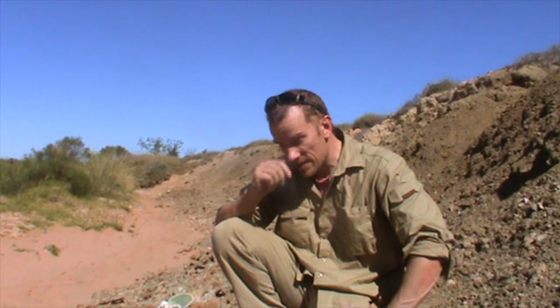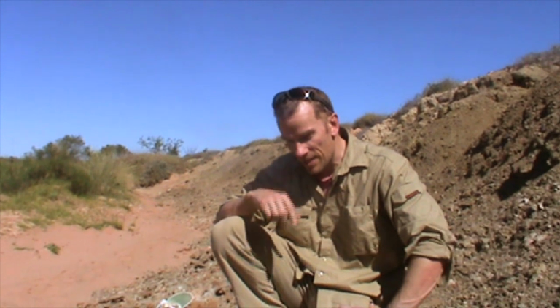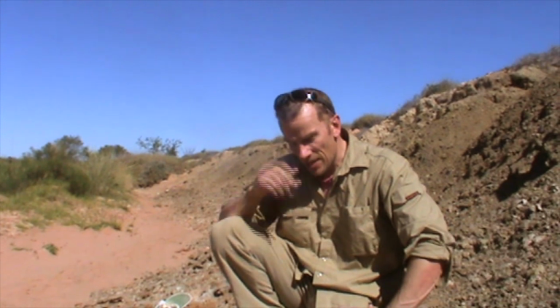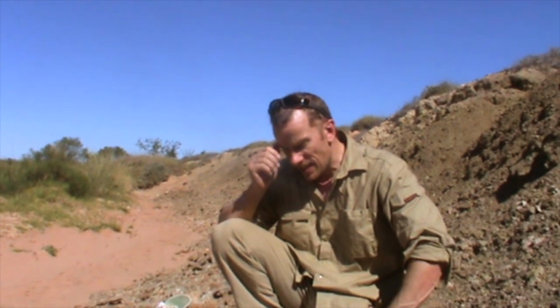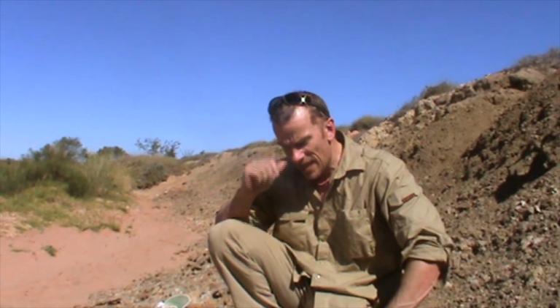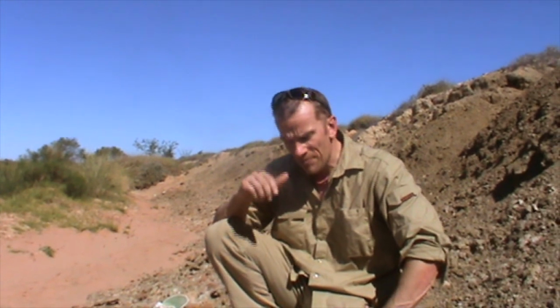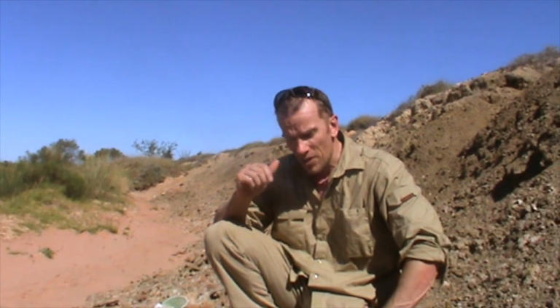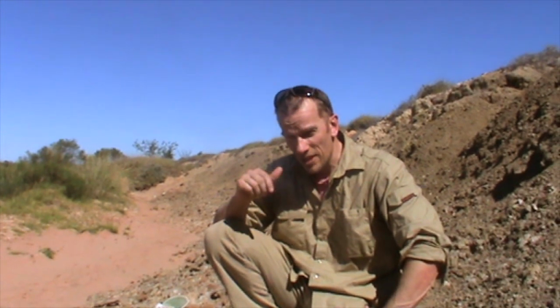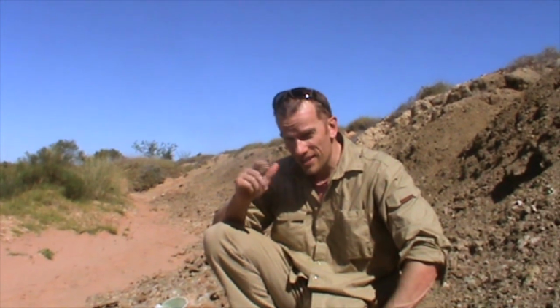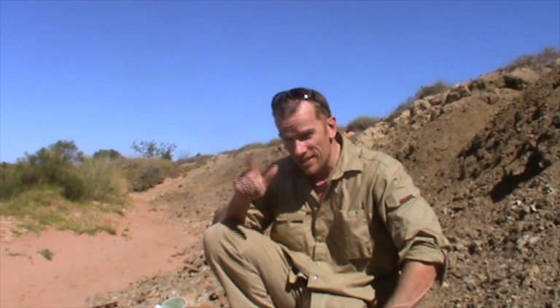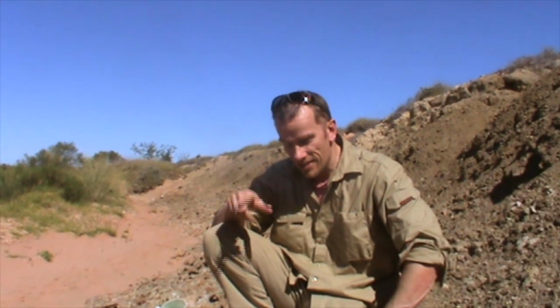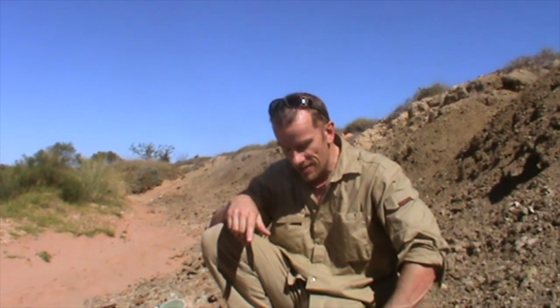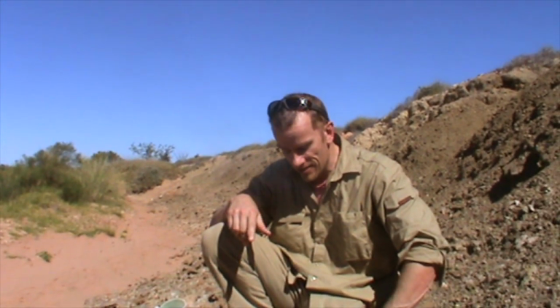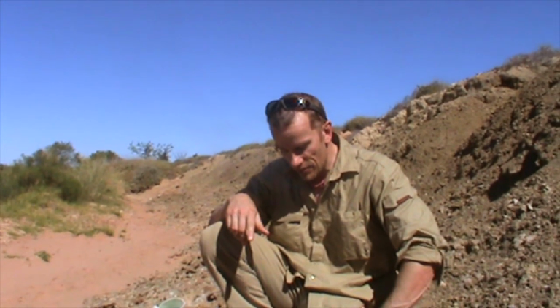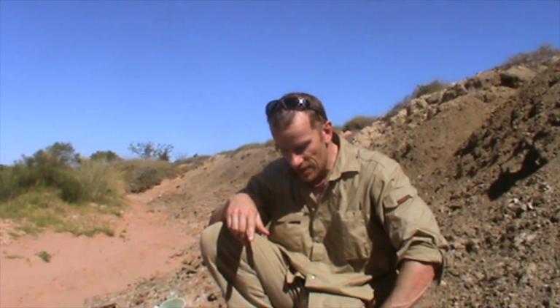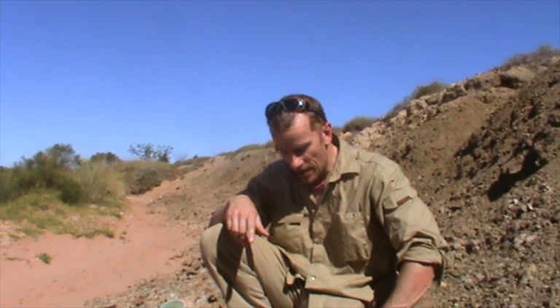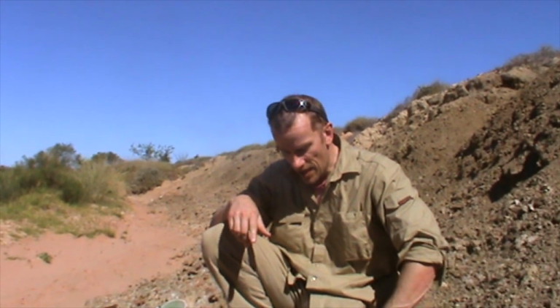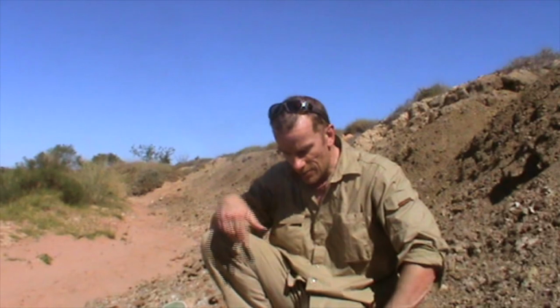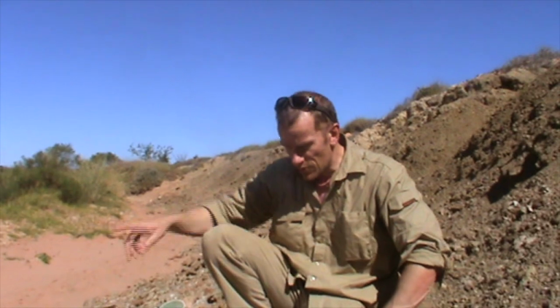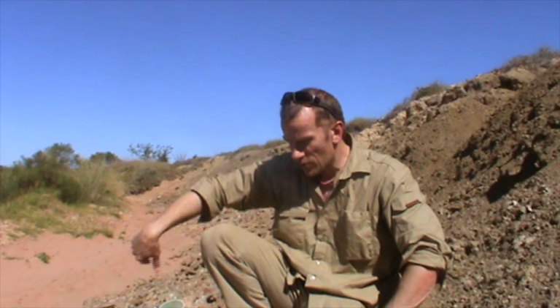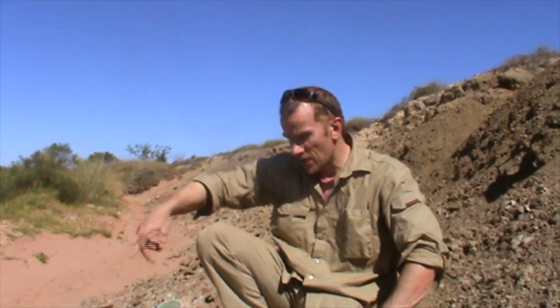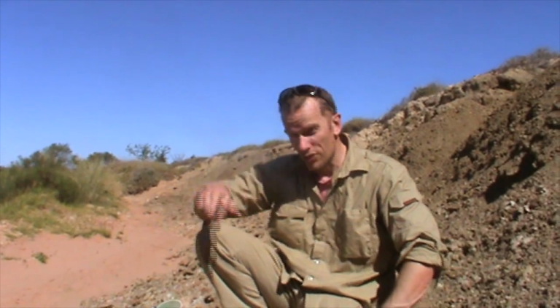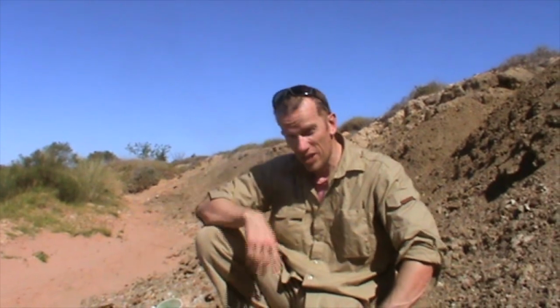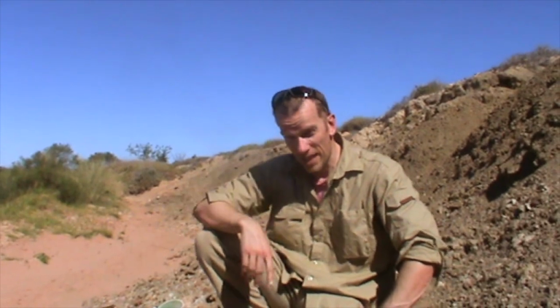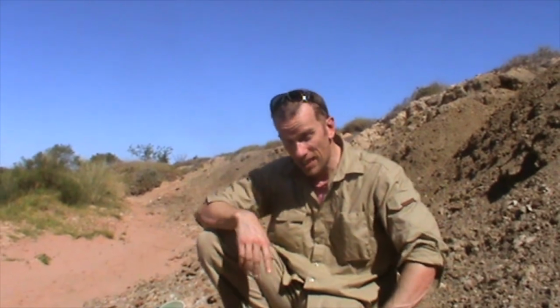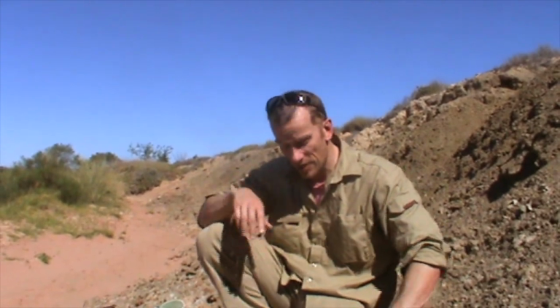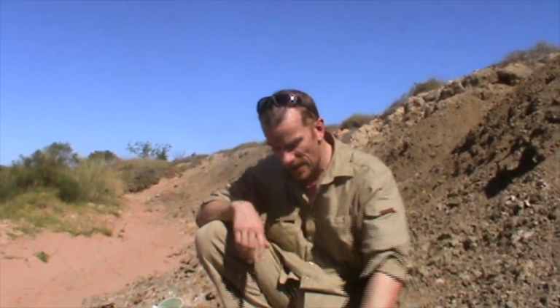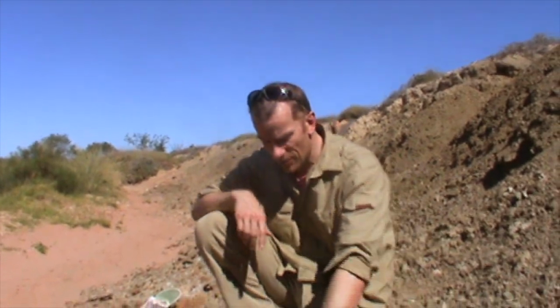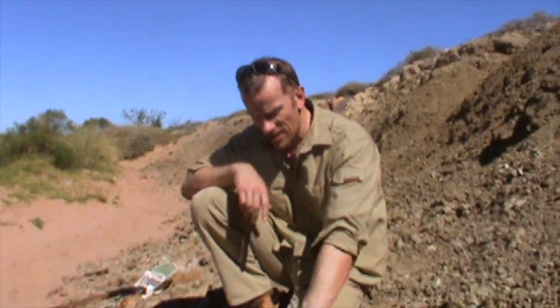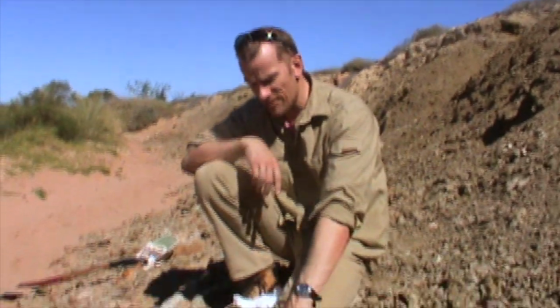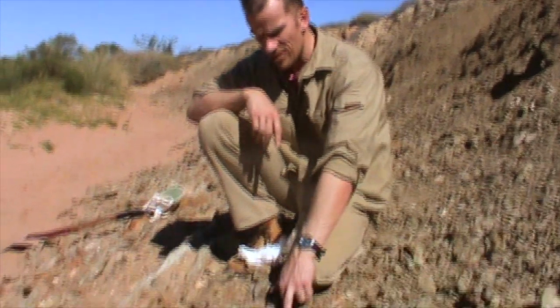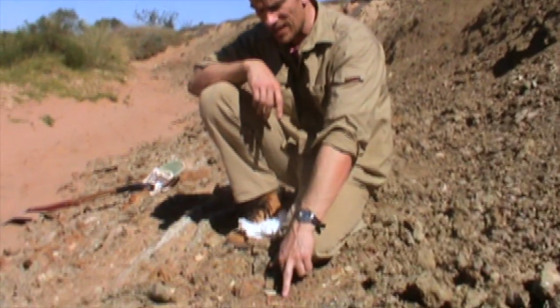But on the second day we made an exciting discovery. I was just walking along the creek bed here when I came across this fossil.